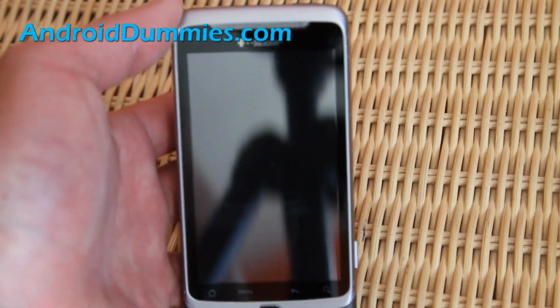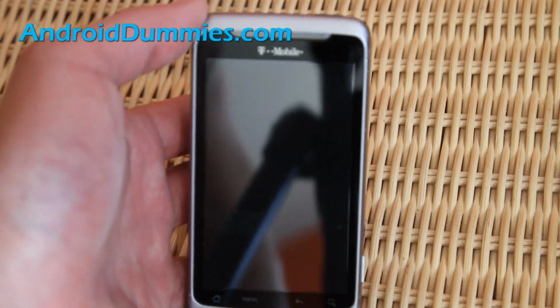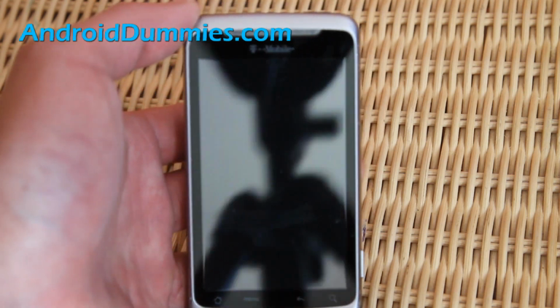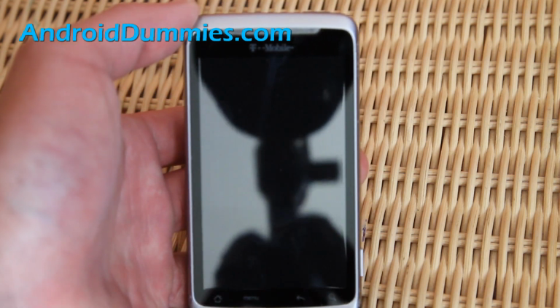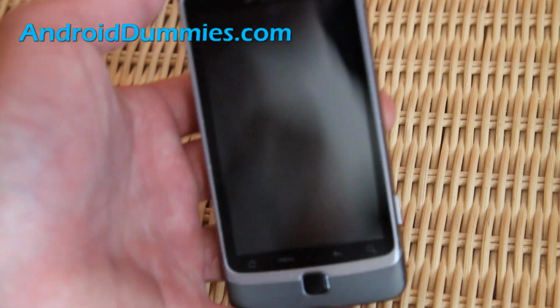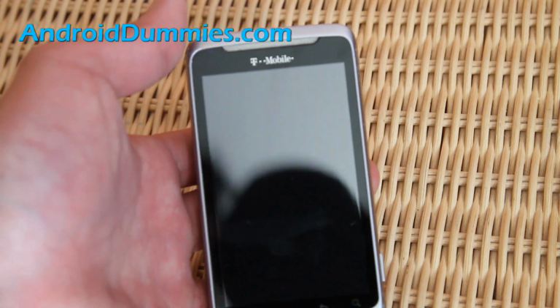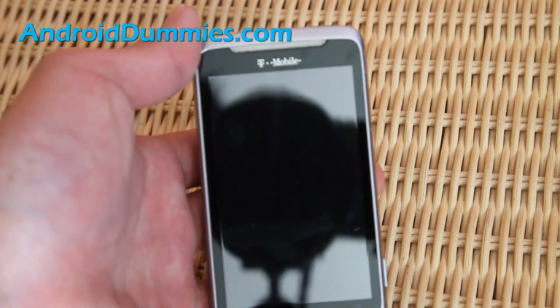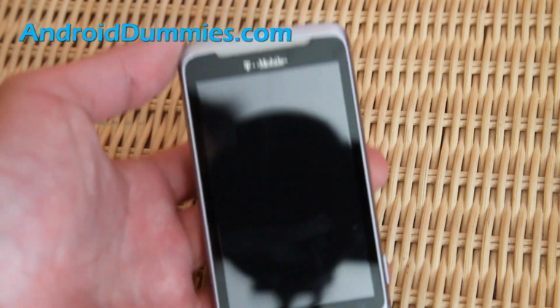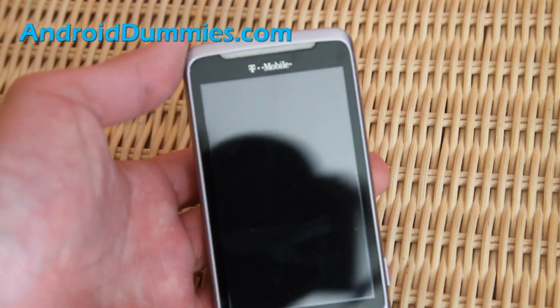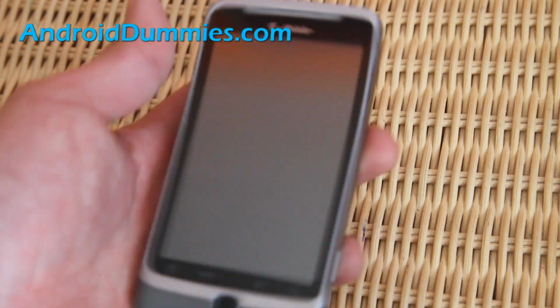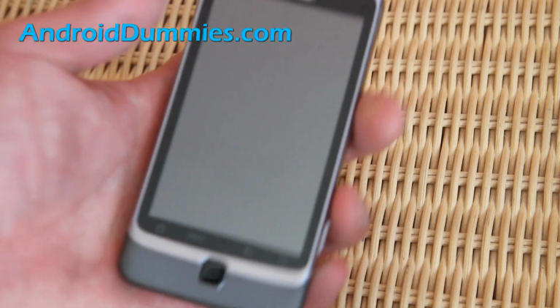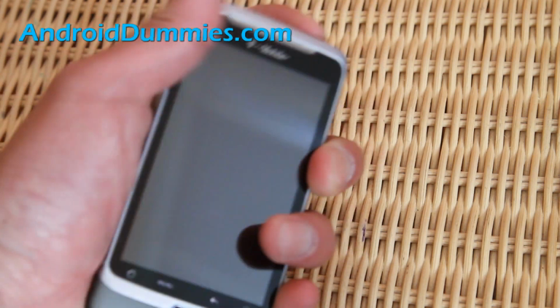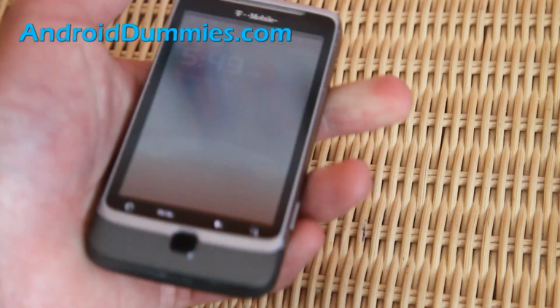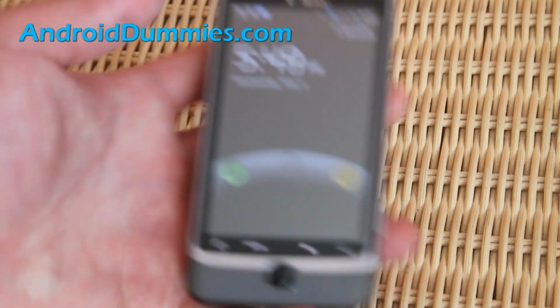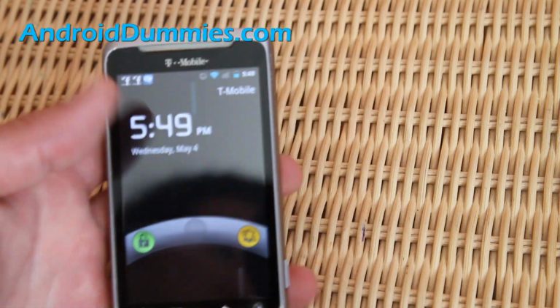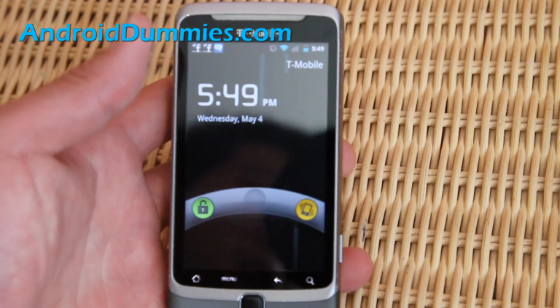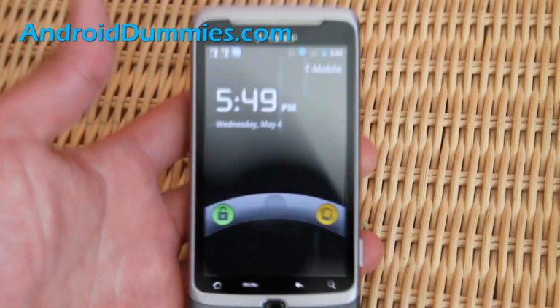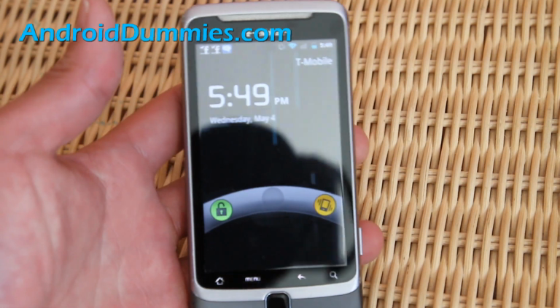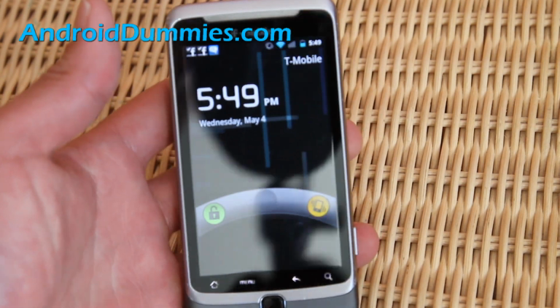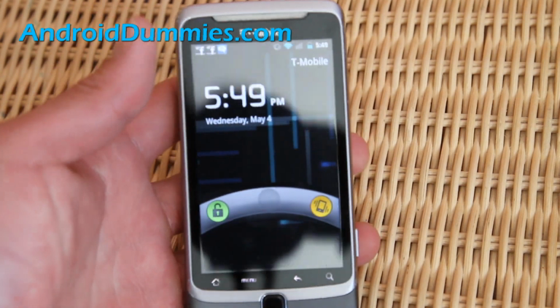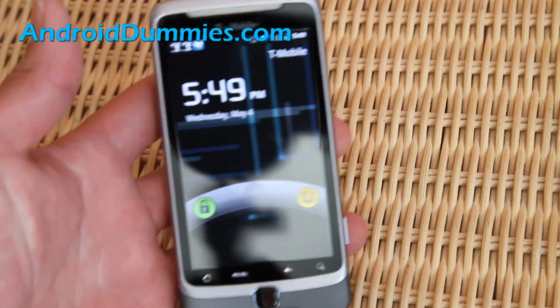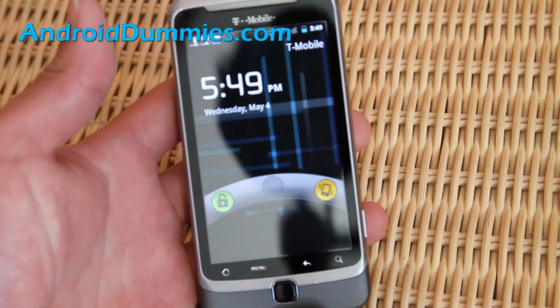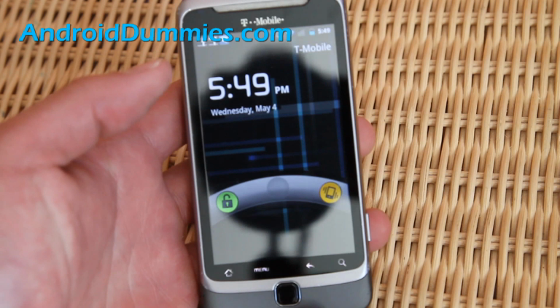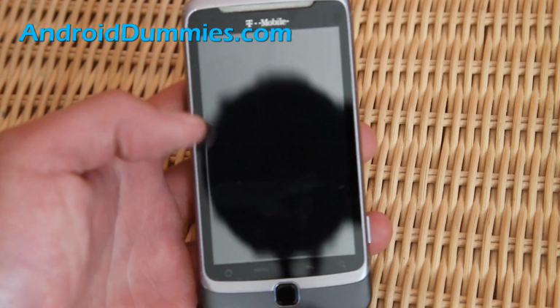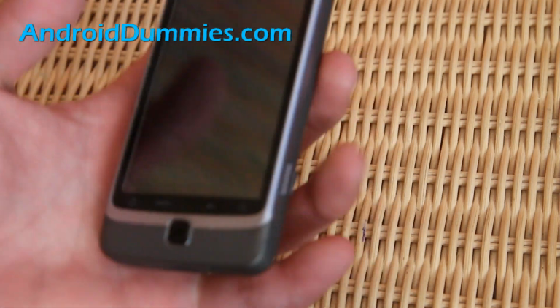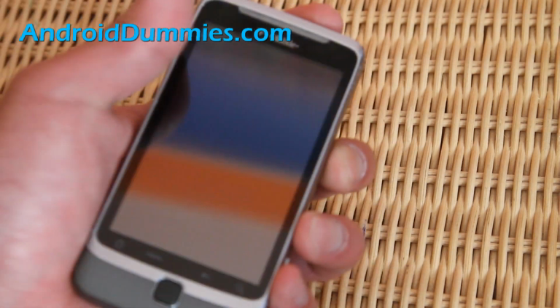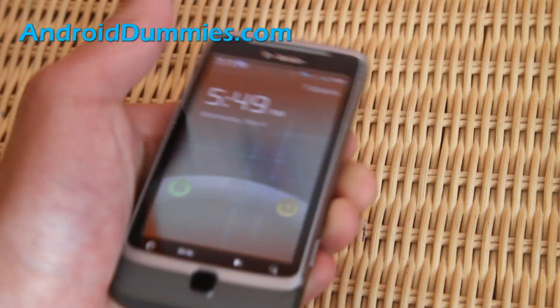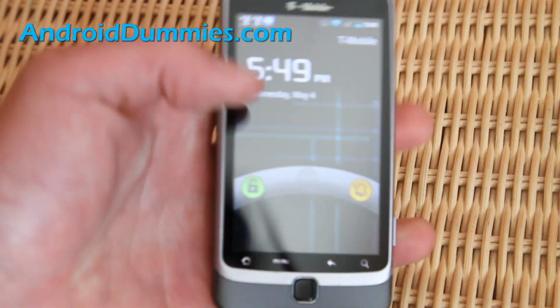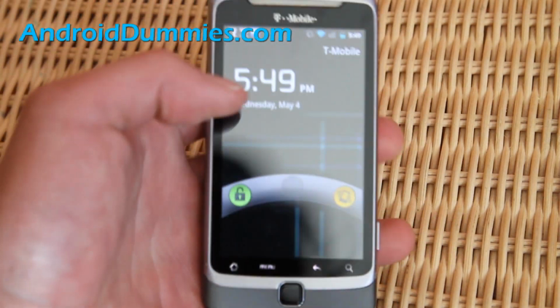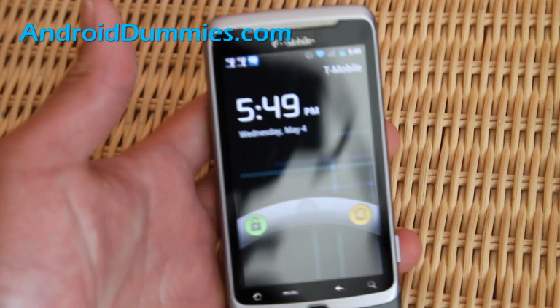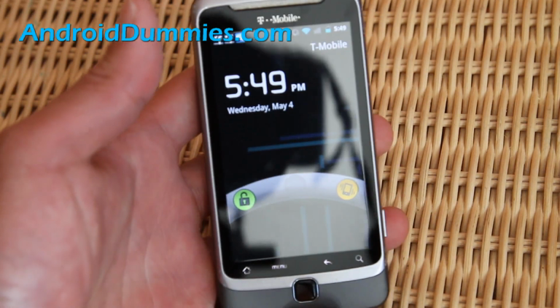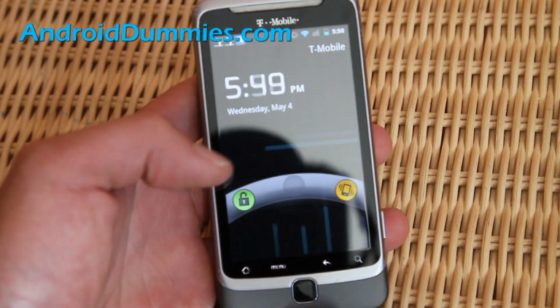When I came back to the hotel that night she said, 'Why is your phone broken? I couldn't pick up.' So that's why I started this site. Let me show you how to swipe for those people who have never used a cell phone or Android smartphone.